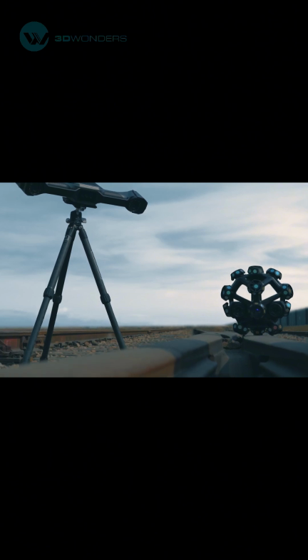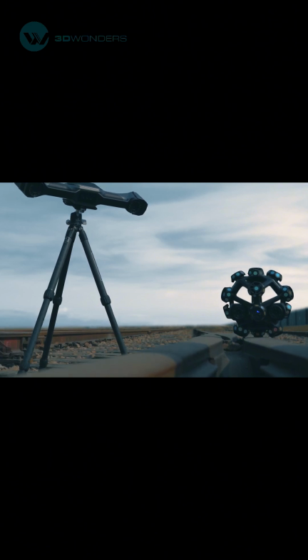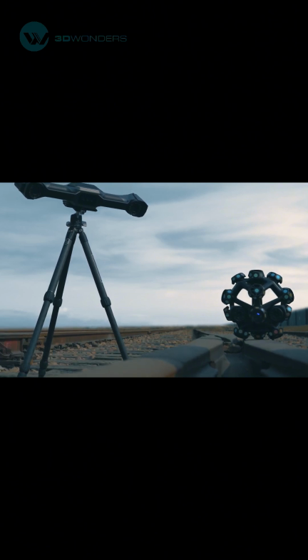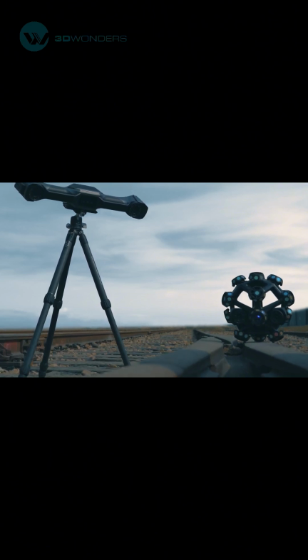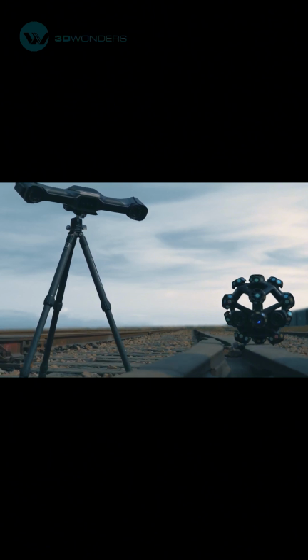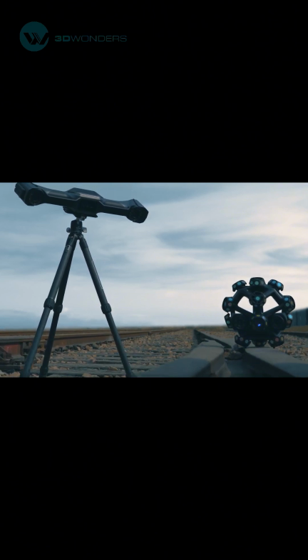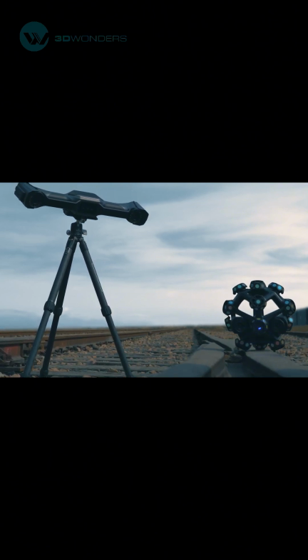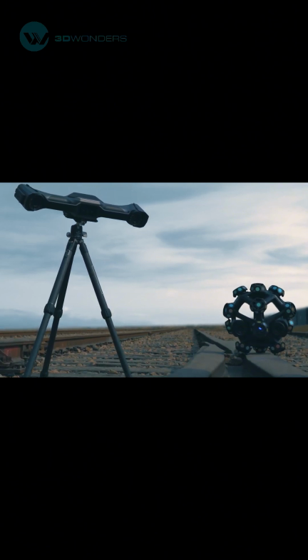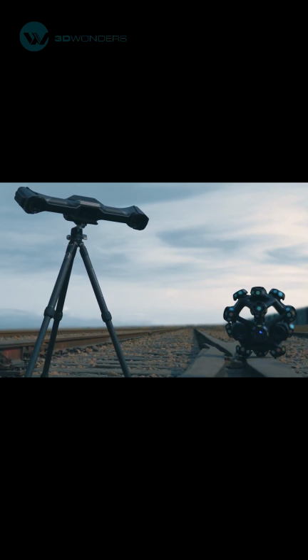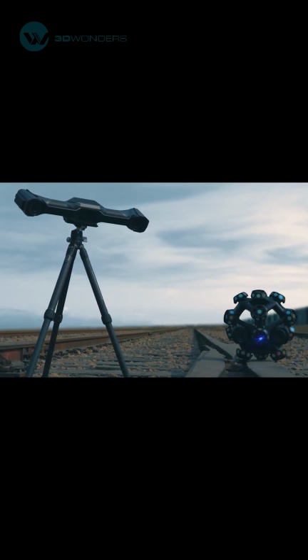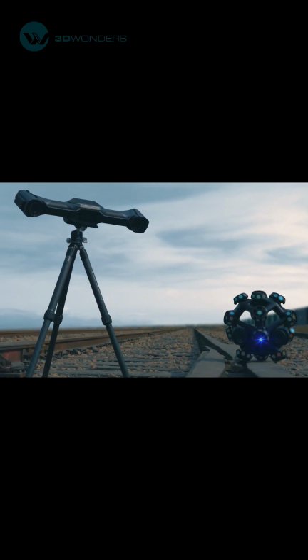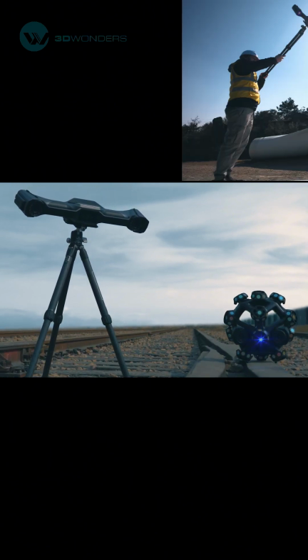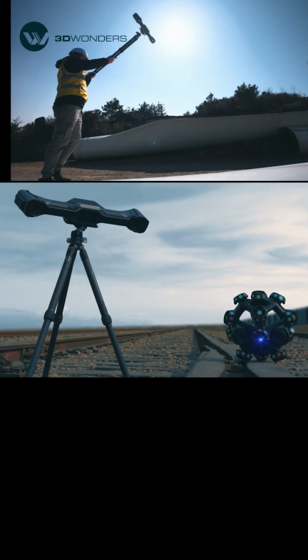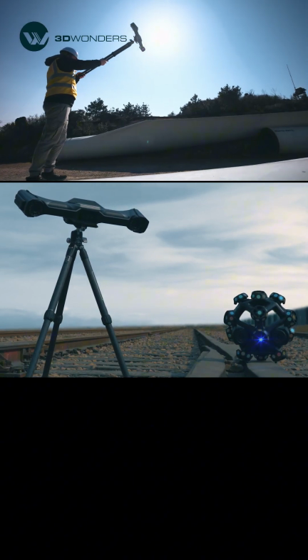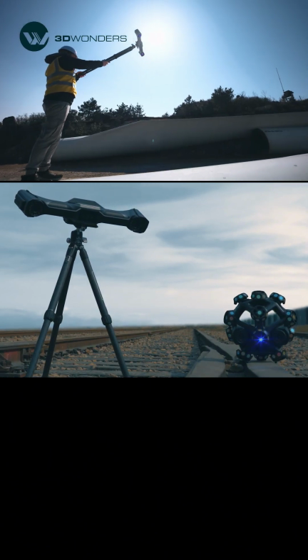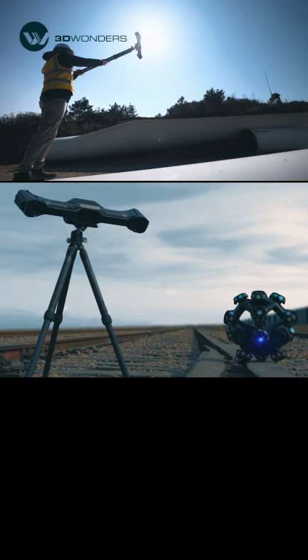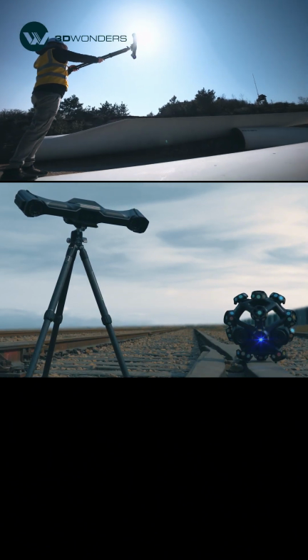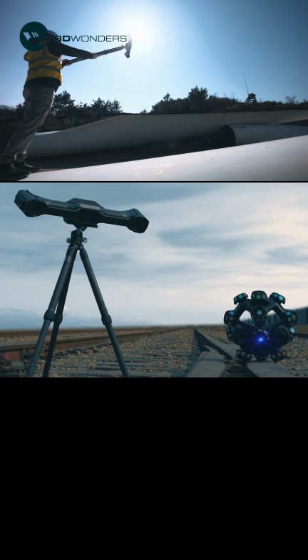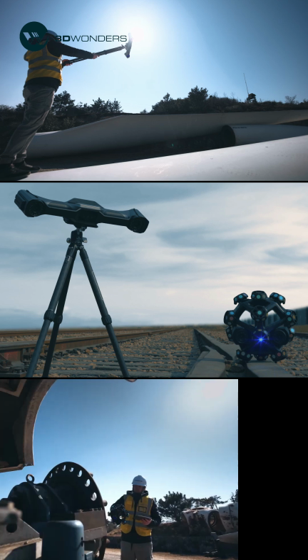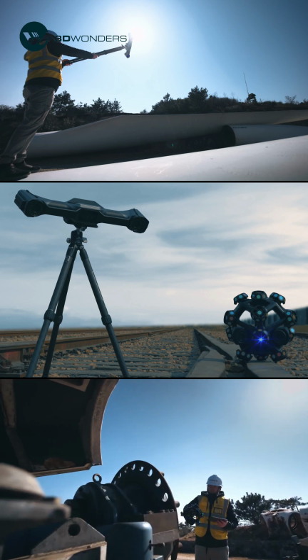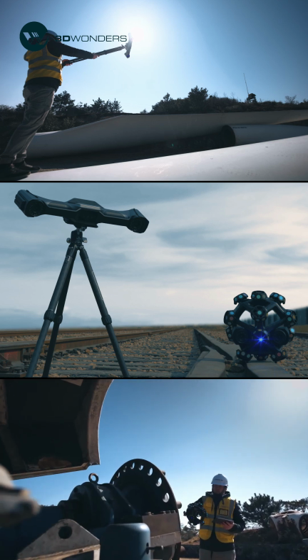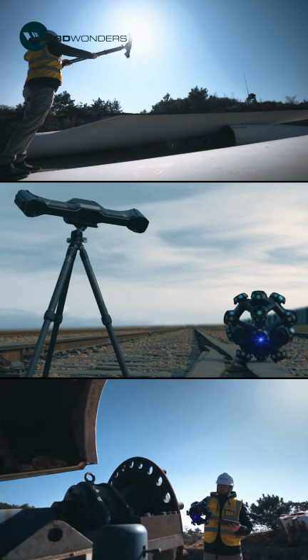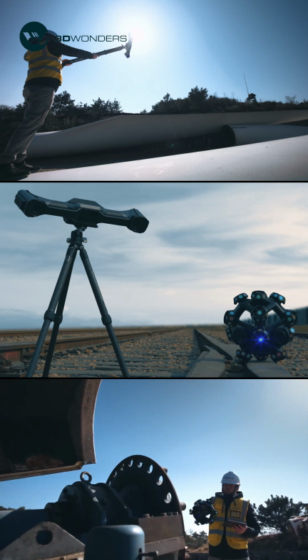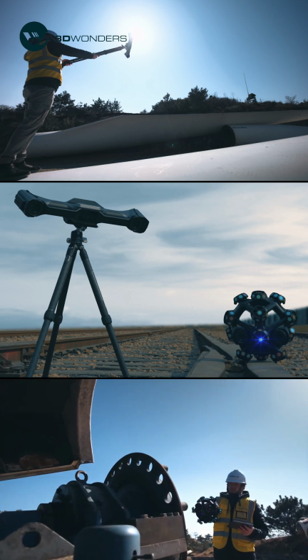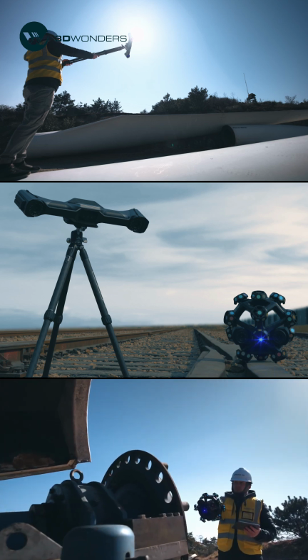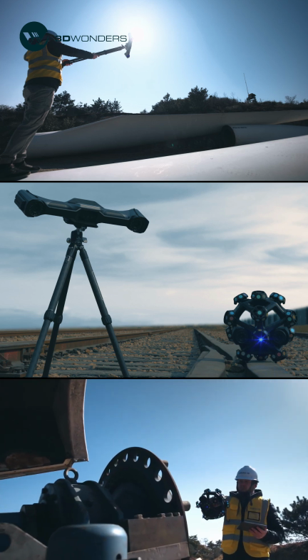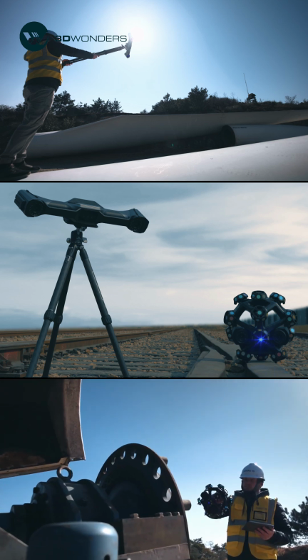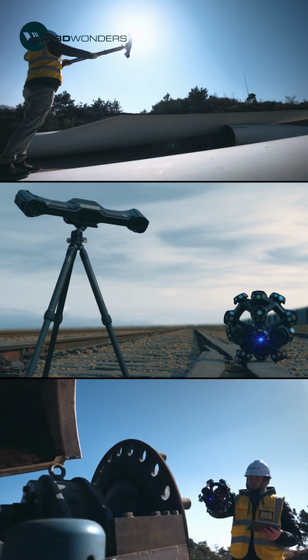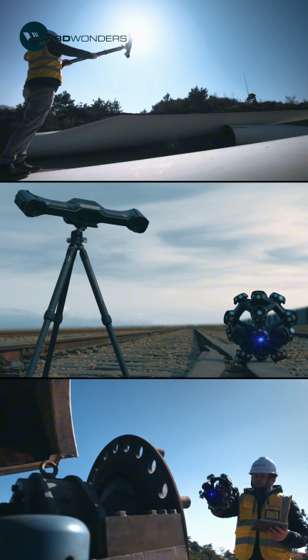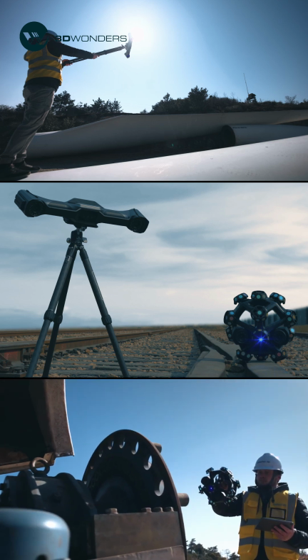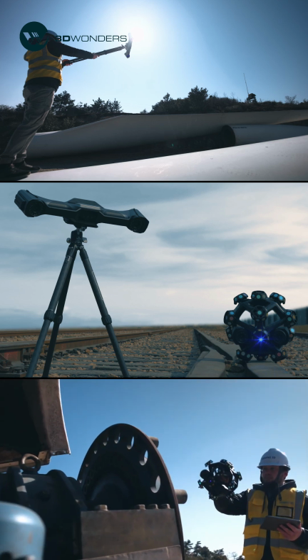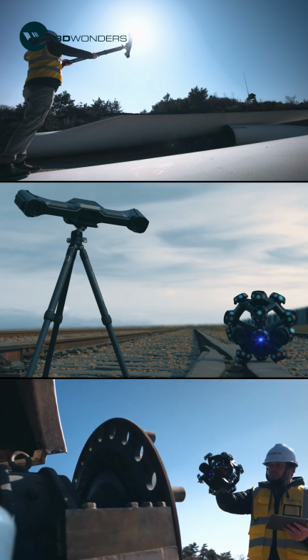With Freescan TrackNova, effortlessly scan large parts, capture fine details, and fuse data seamlessly, all for greater precision and efficiency.